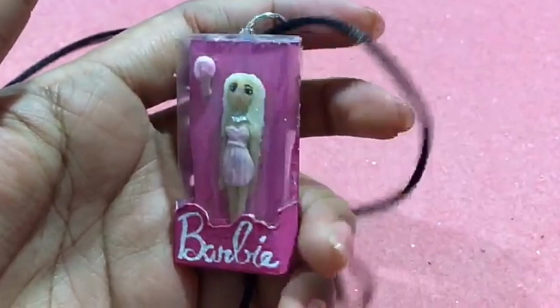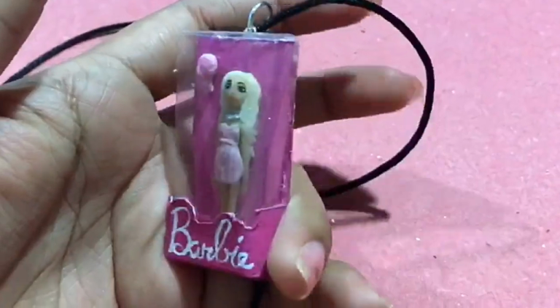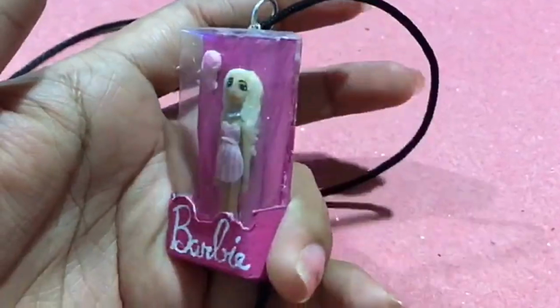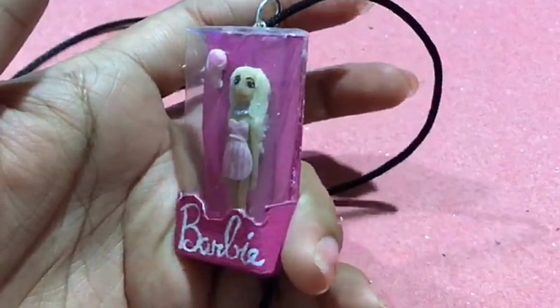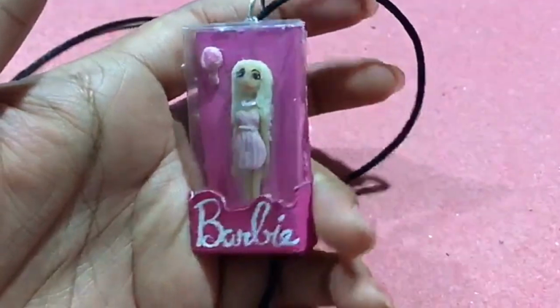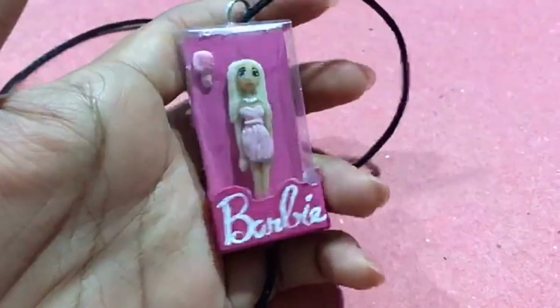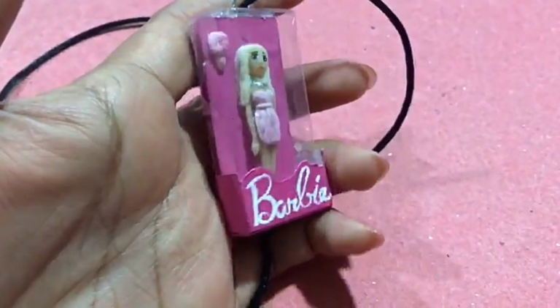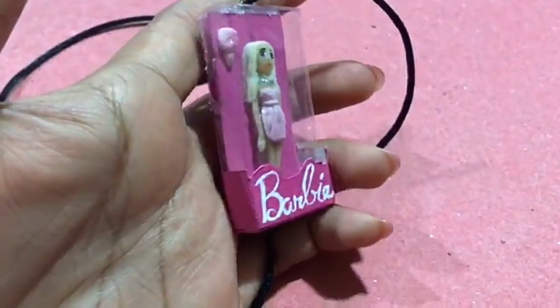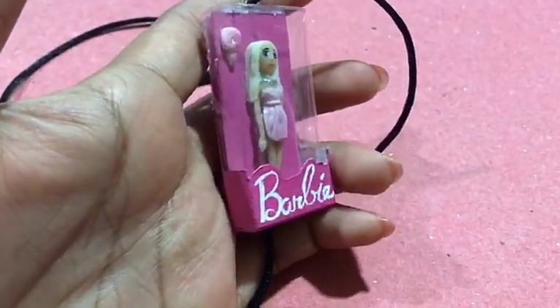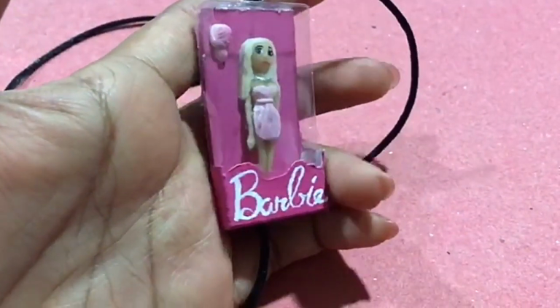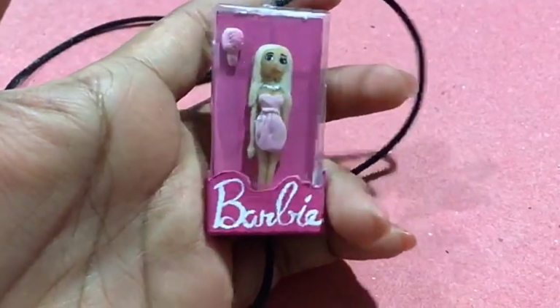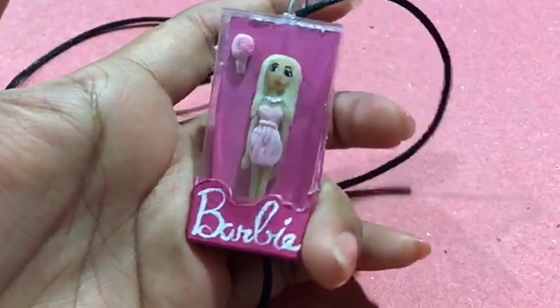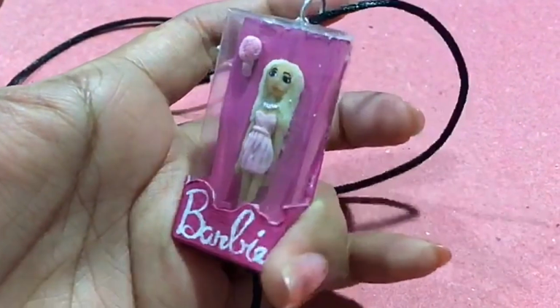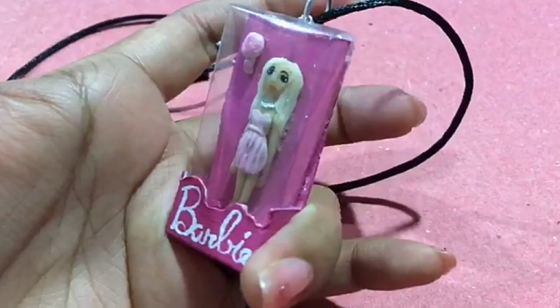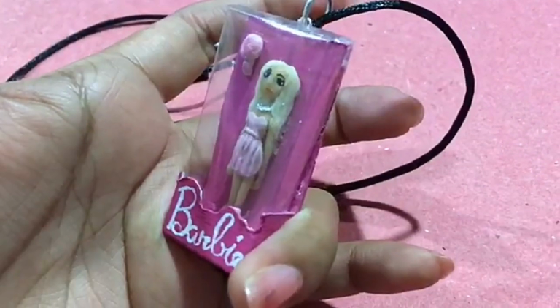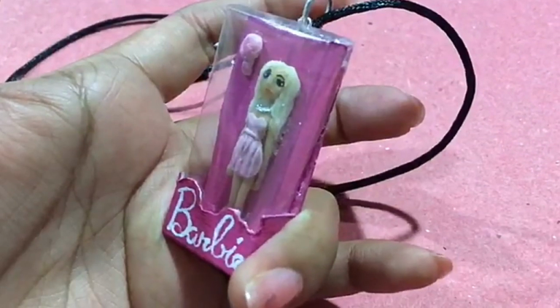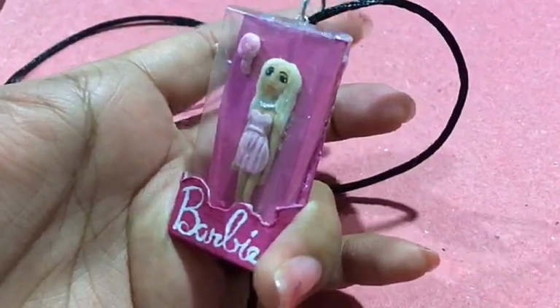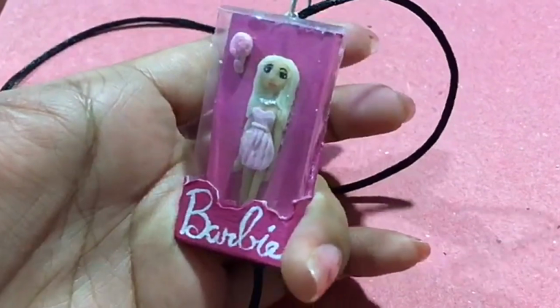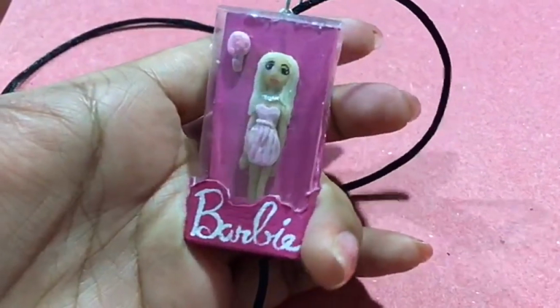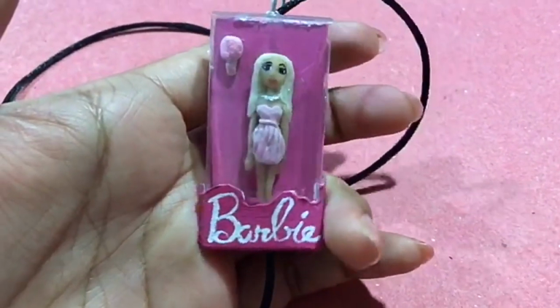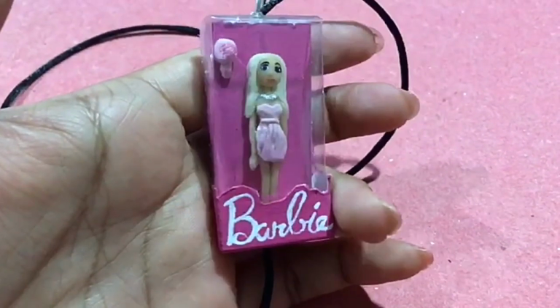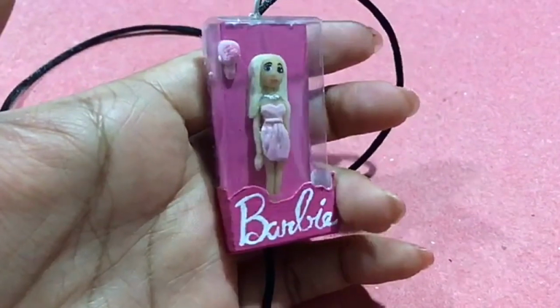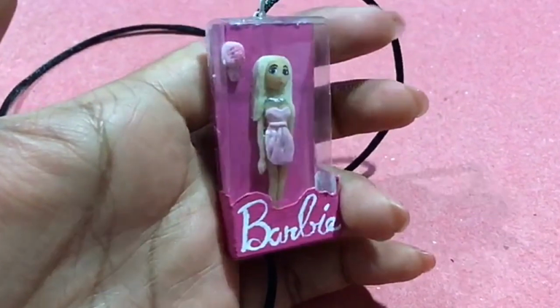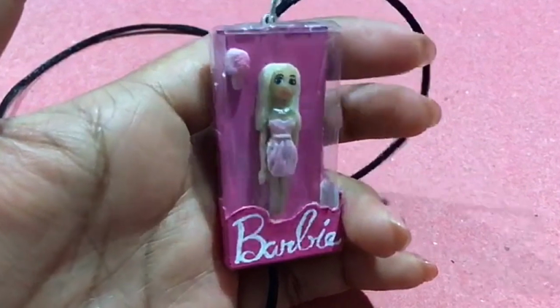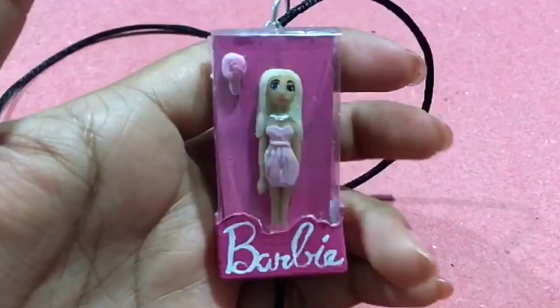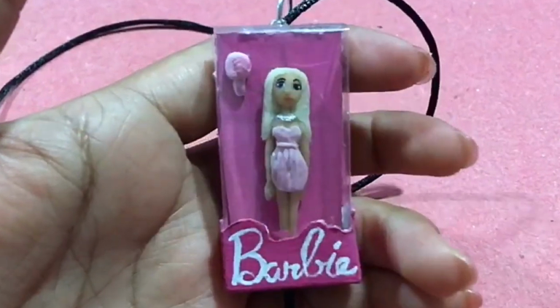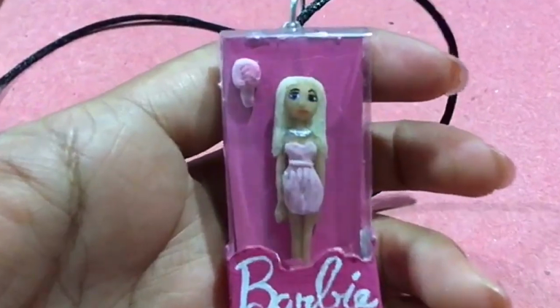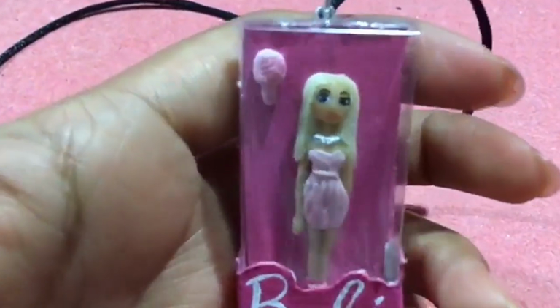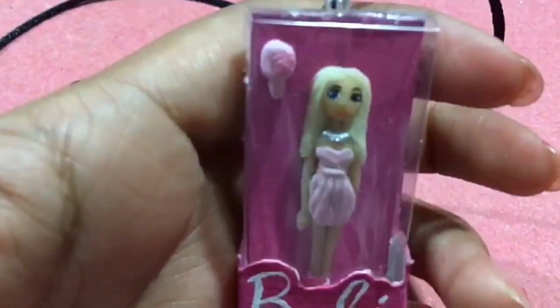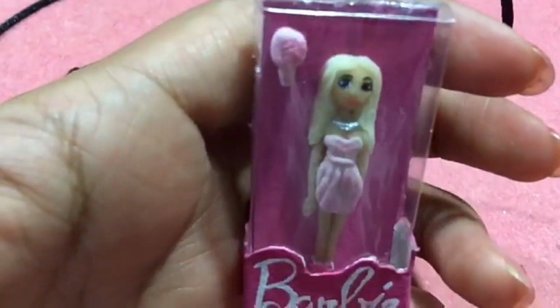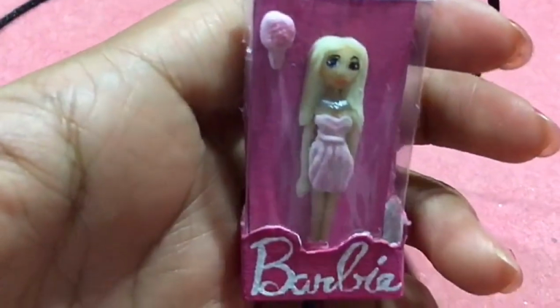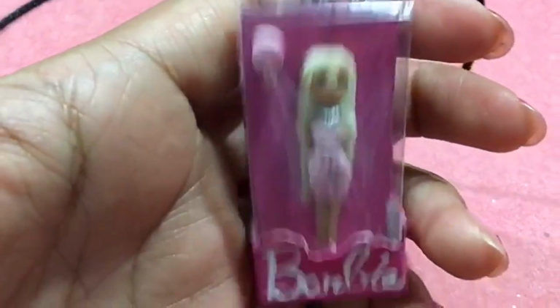Hoy vamos a hacer una linda muñeca en miniatura en su caja. Puedes utilizarla para collar, llavero, o hacer dos pequeños aretes.